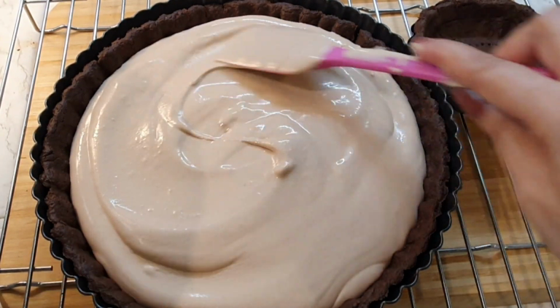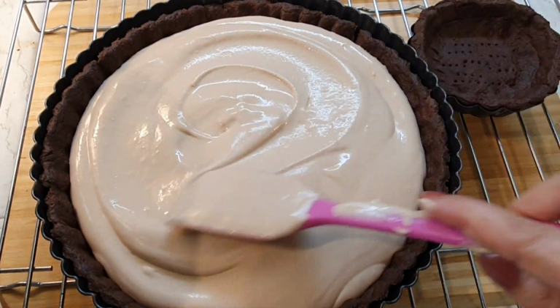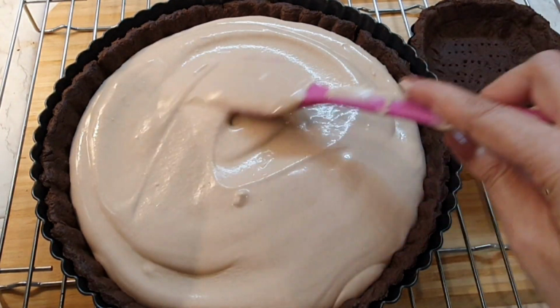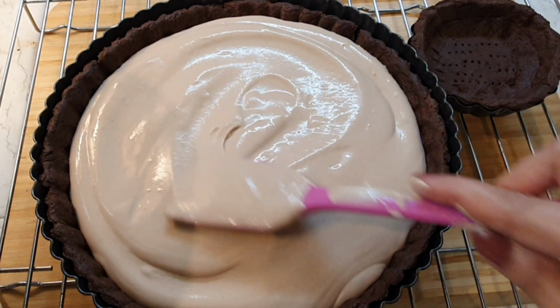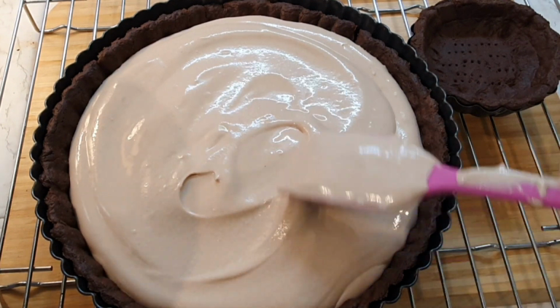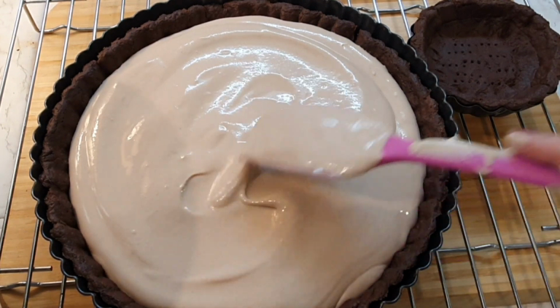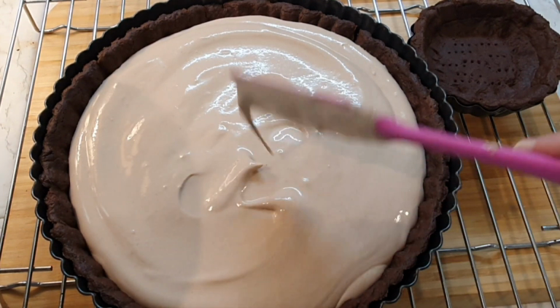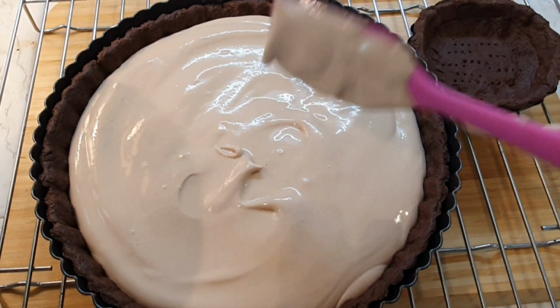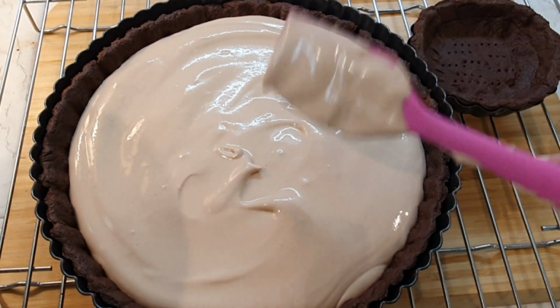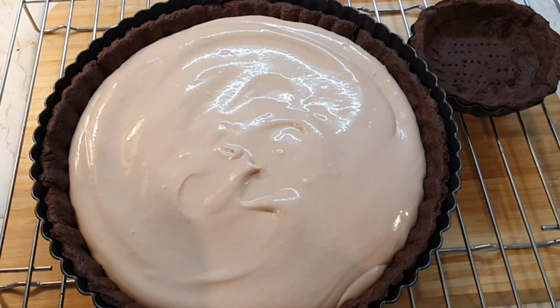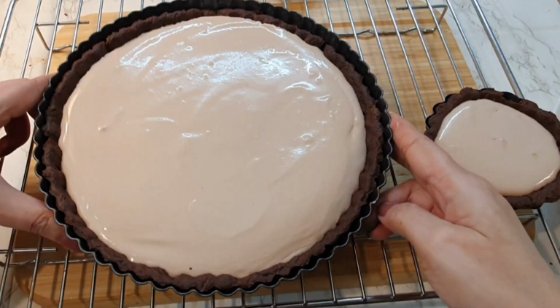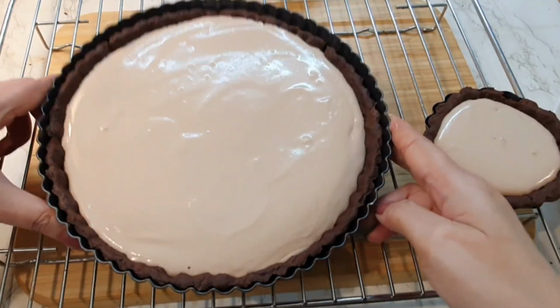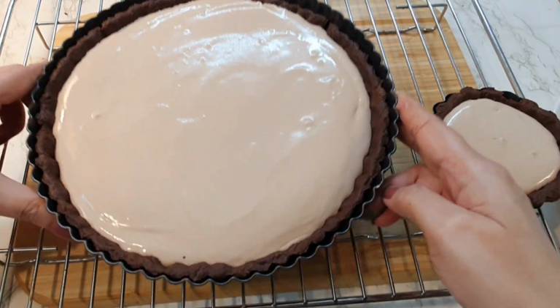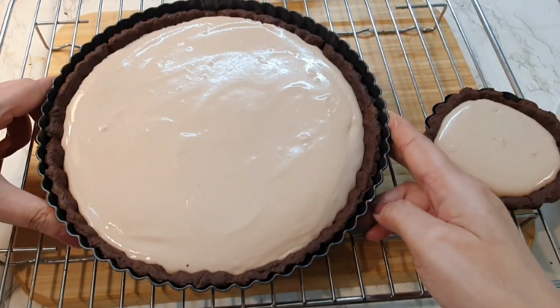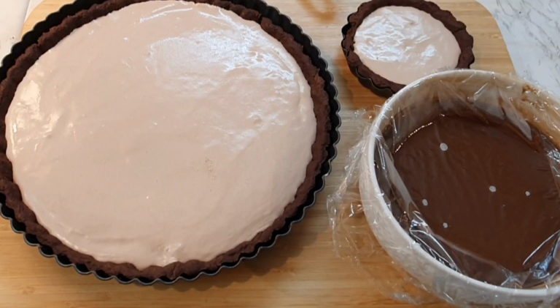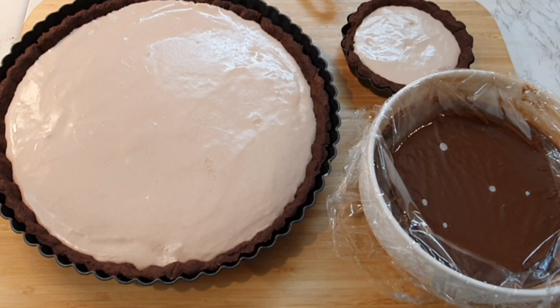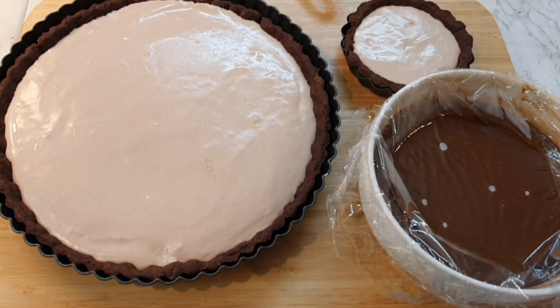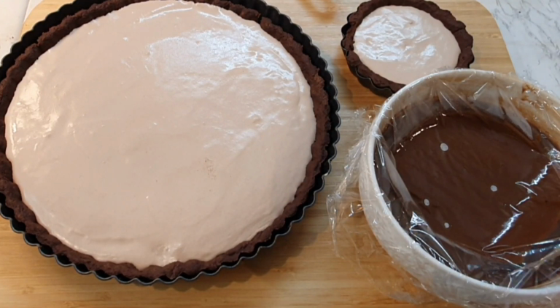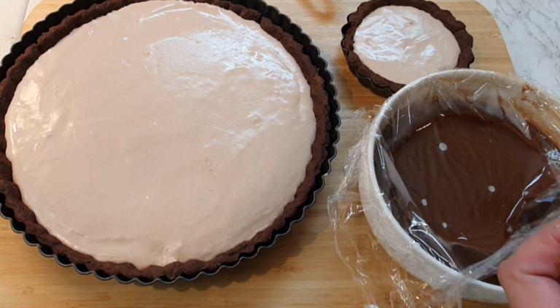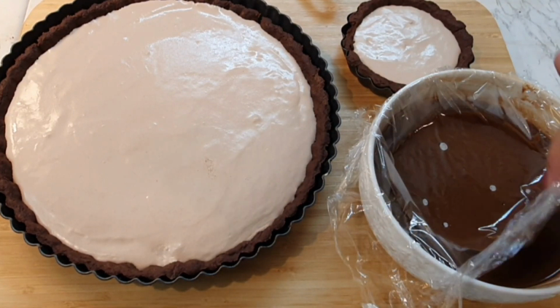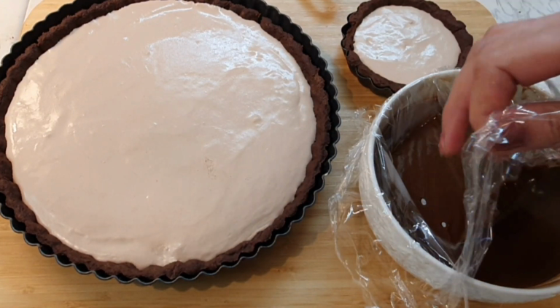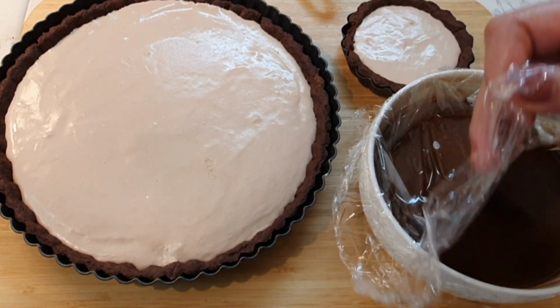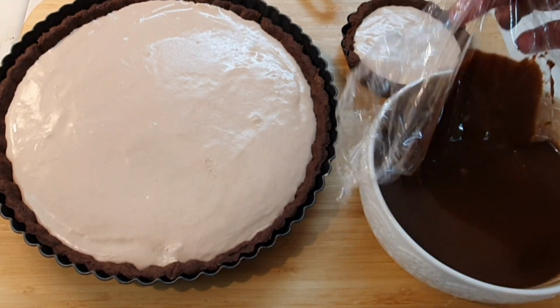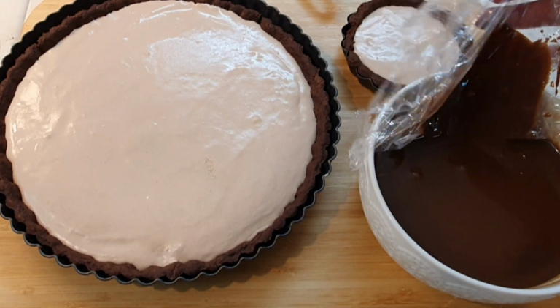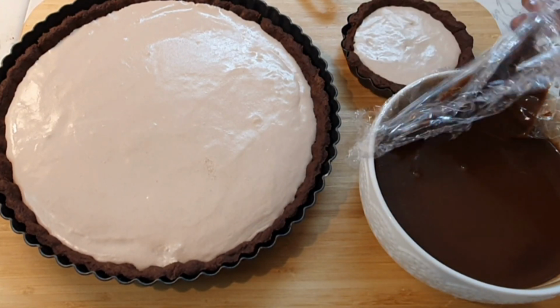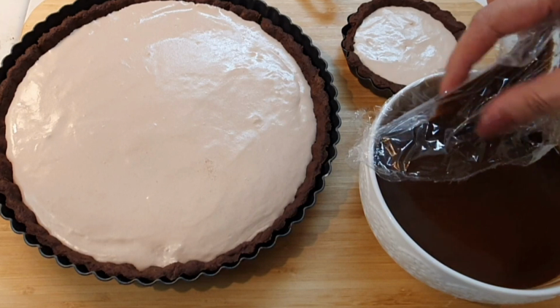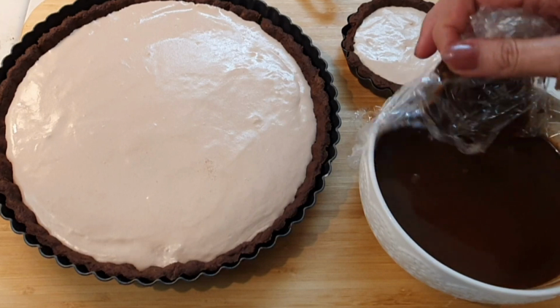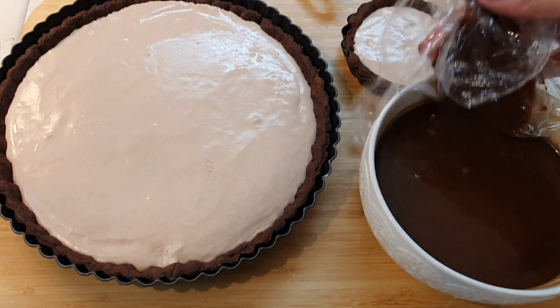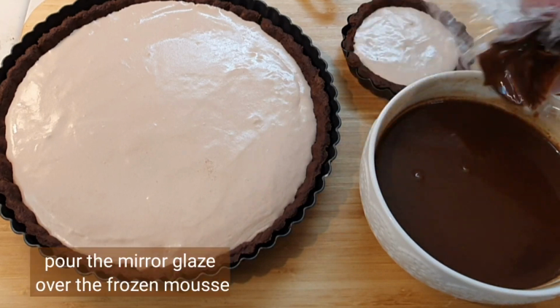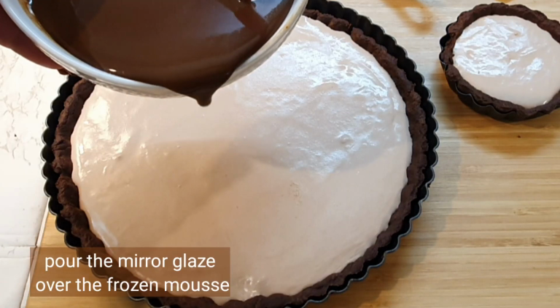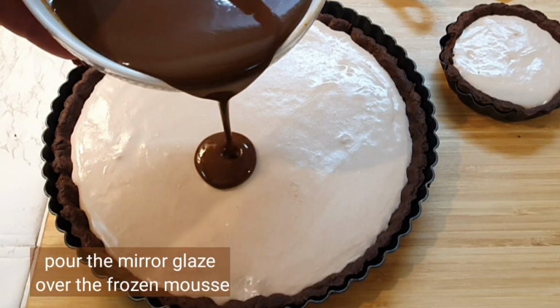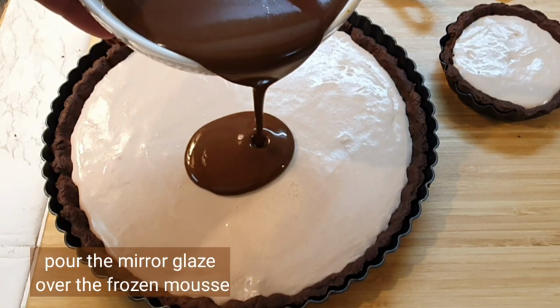Pour the mousse into the tart shell and freeze it in the freezer for at least one hour — it needs to be set completely. You can level it with the help of a spatula, give it a tap, and it's ready to go into the freezer.